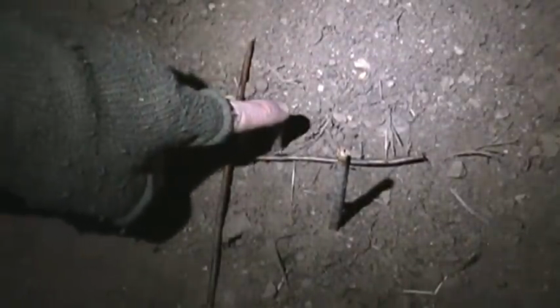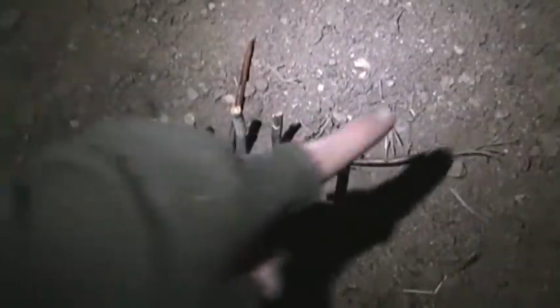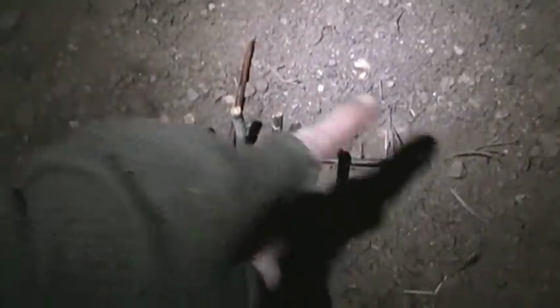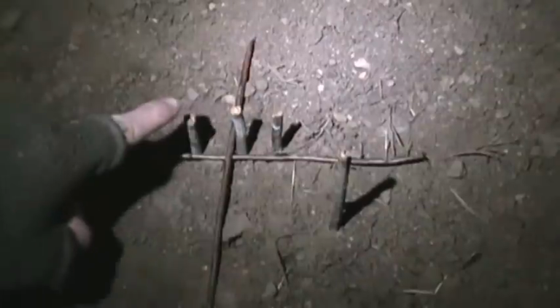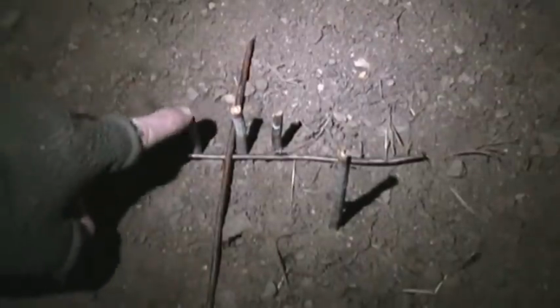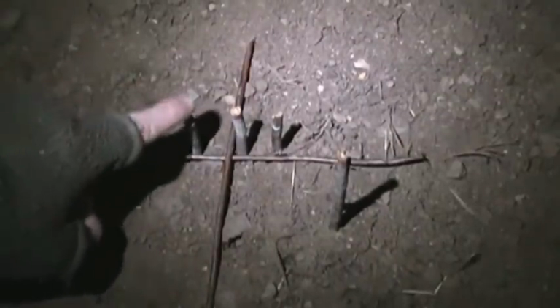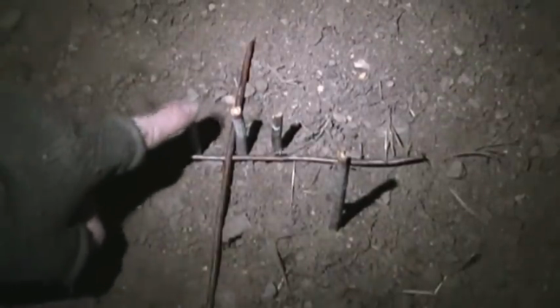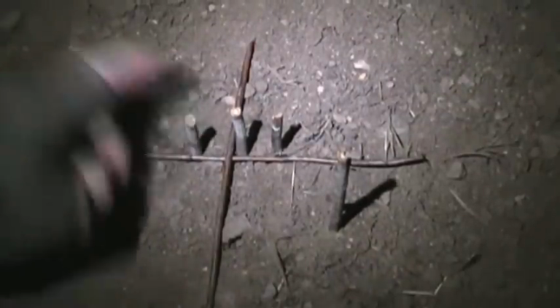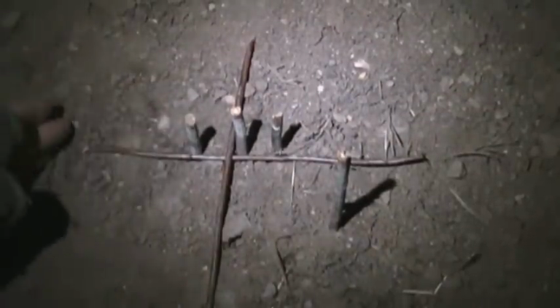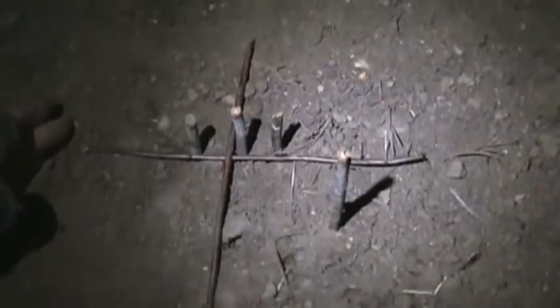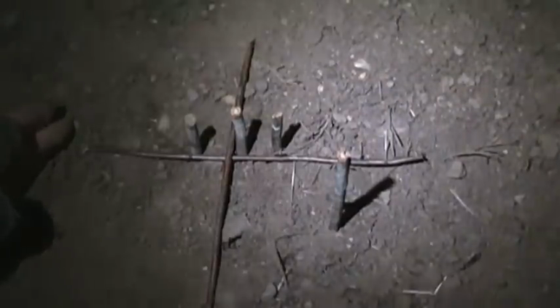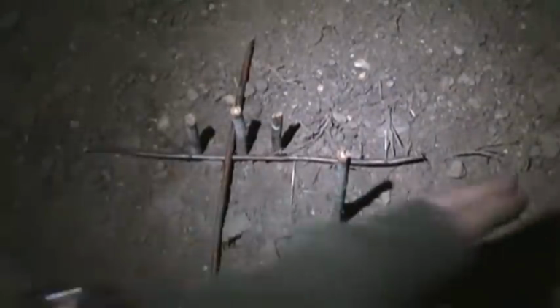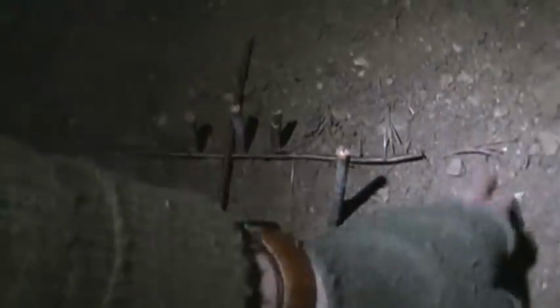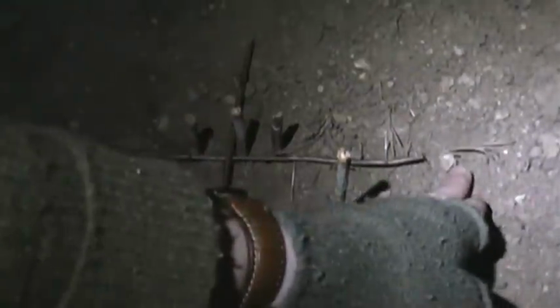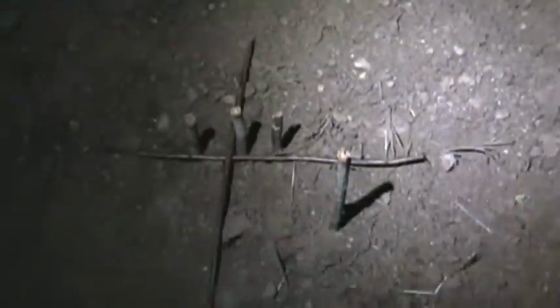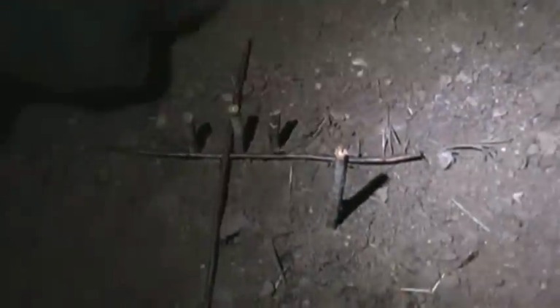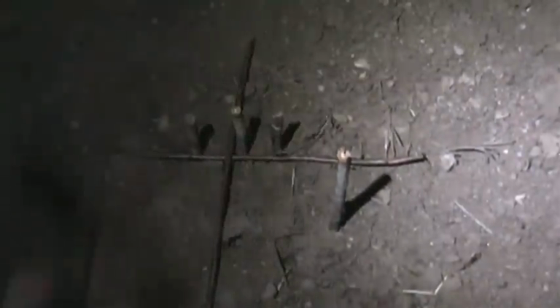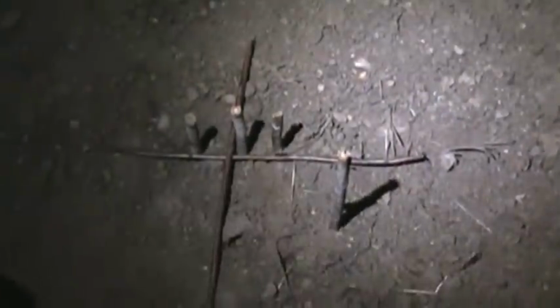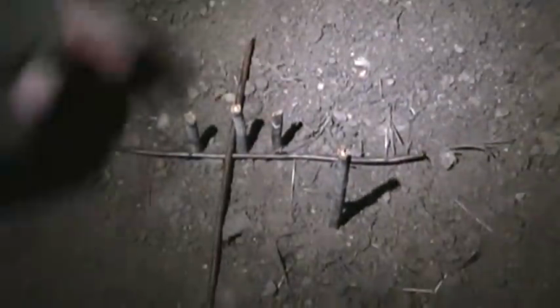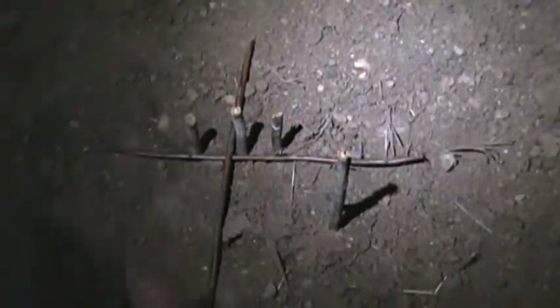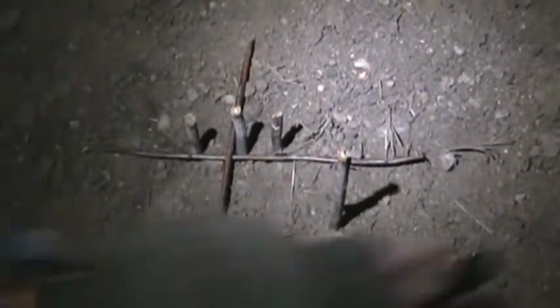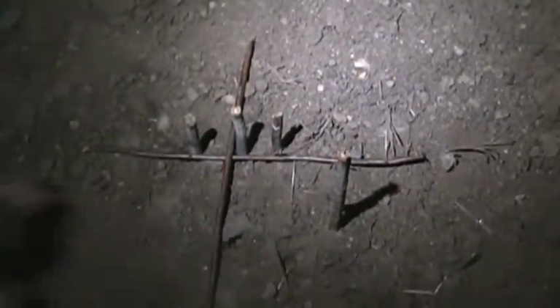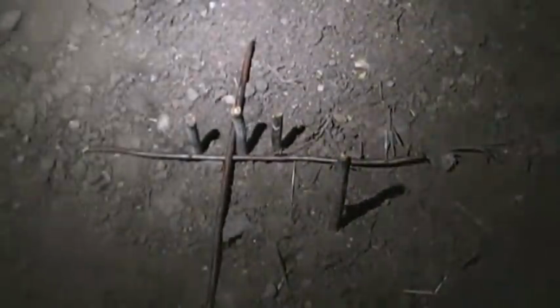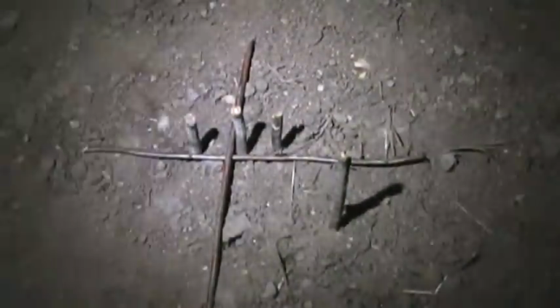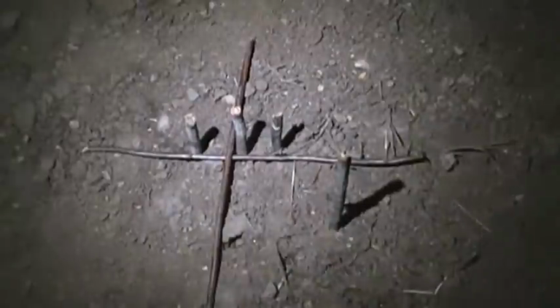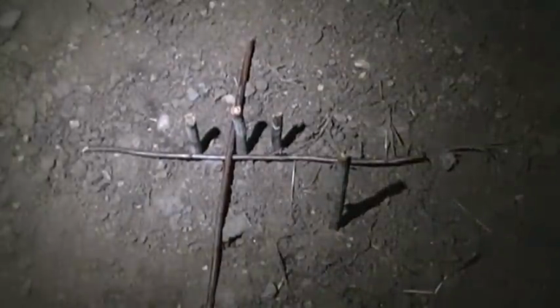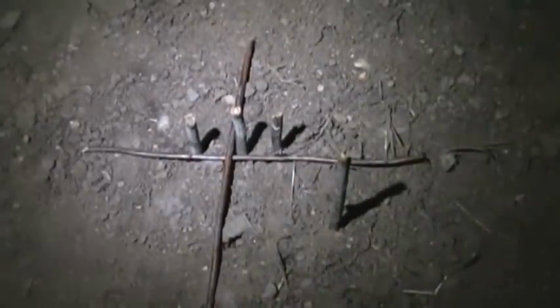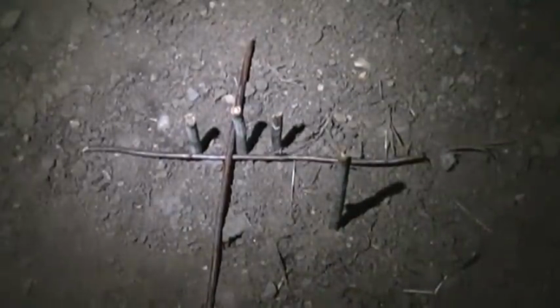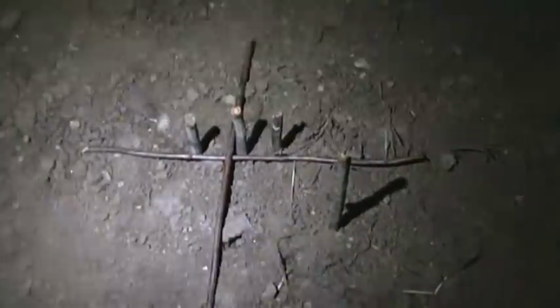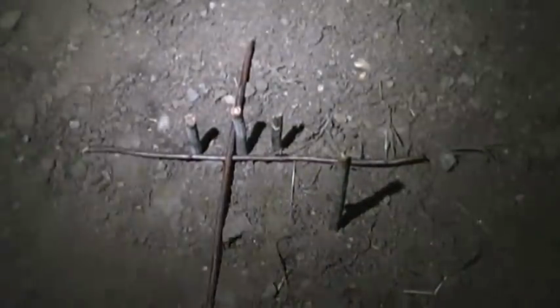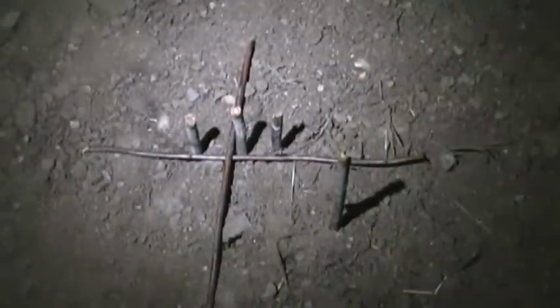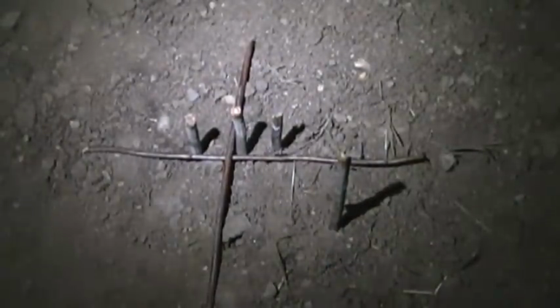So this should be west, this should be east, this should be north, south. North, south, east, west. Let's go get a compass and see if it matches.